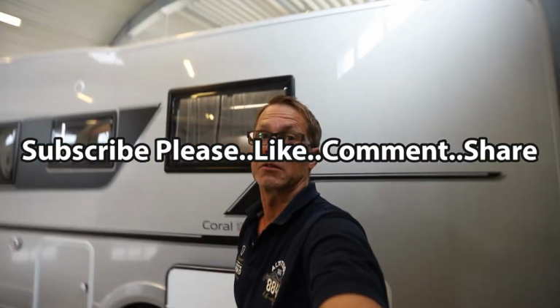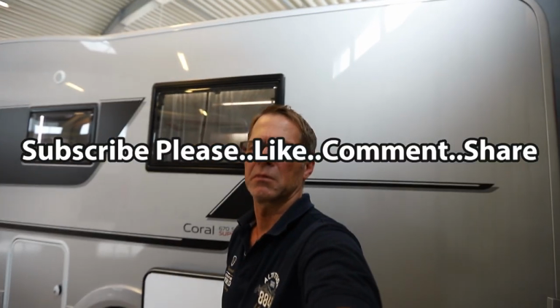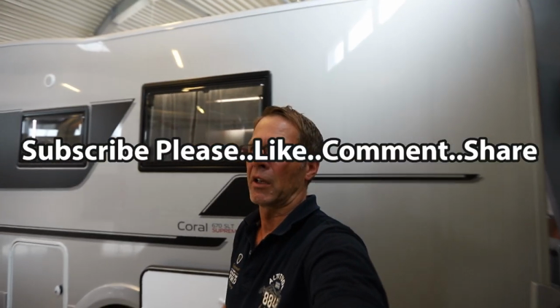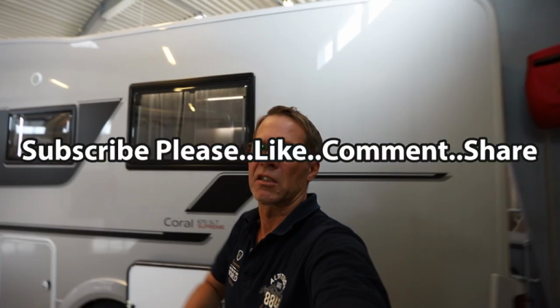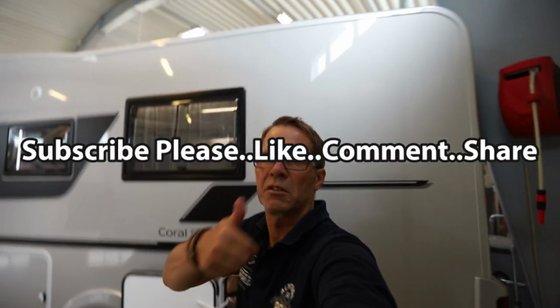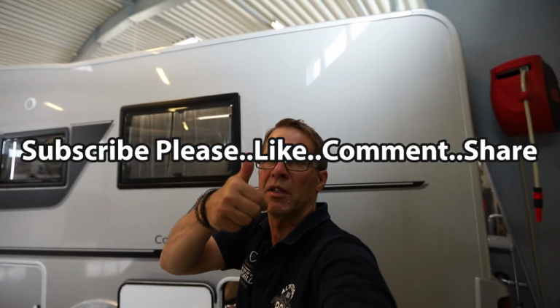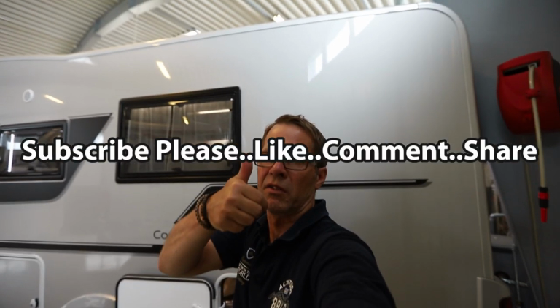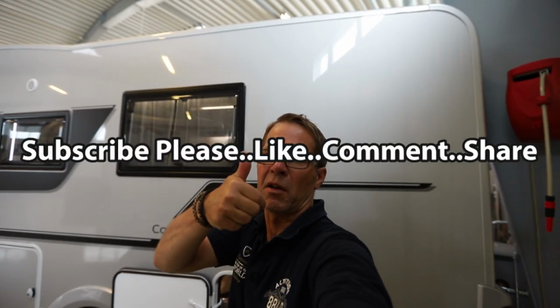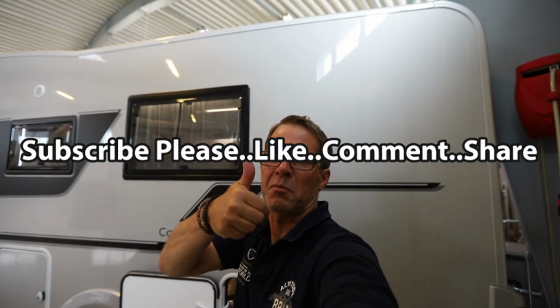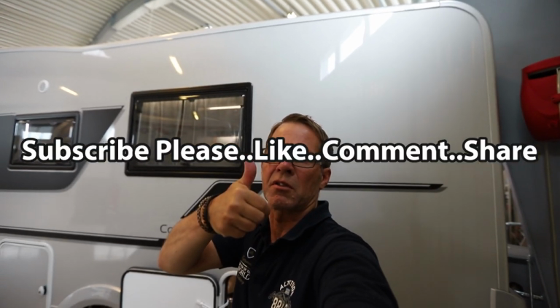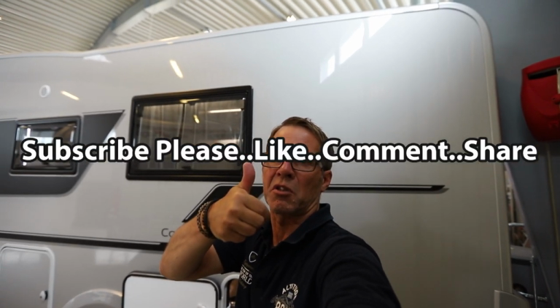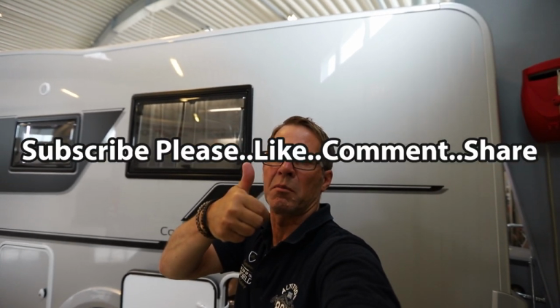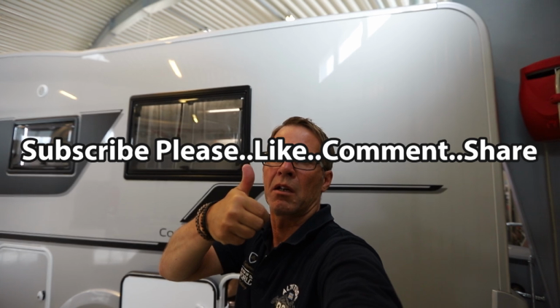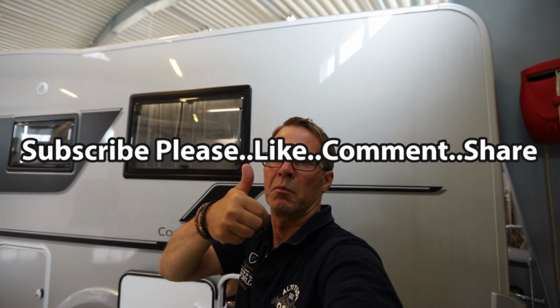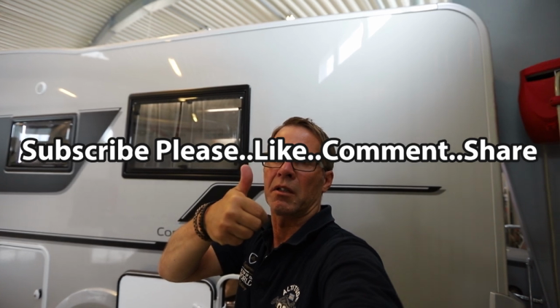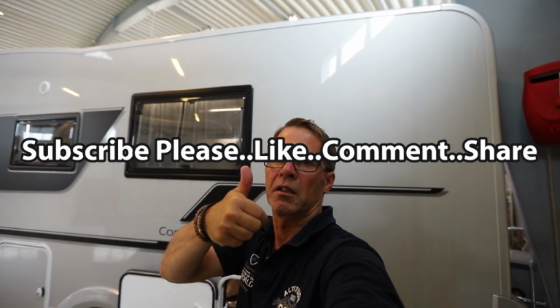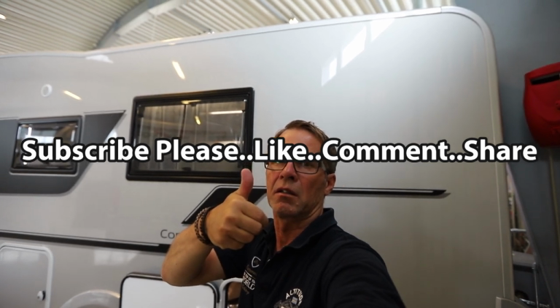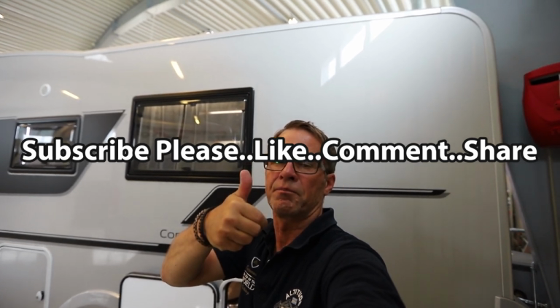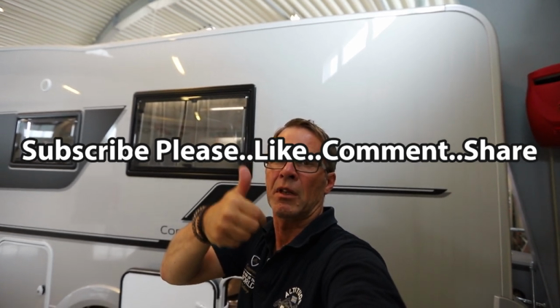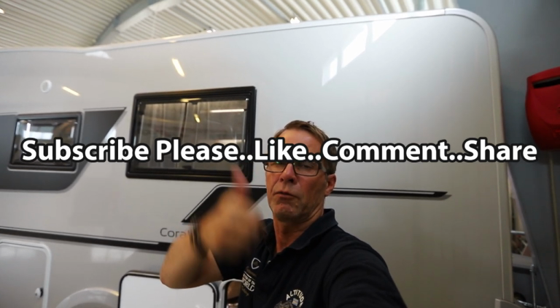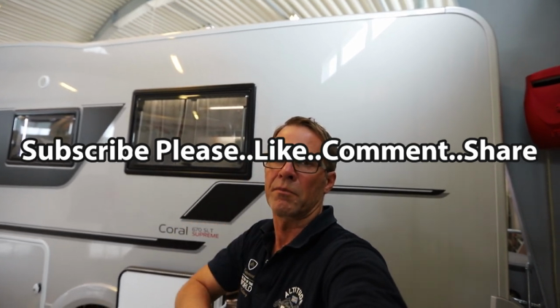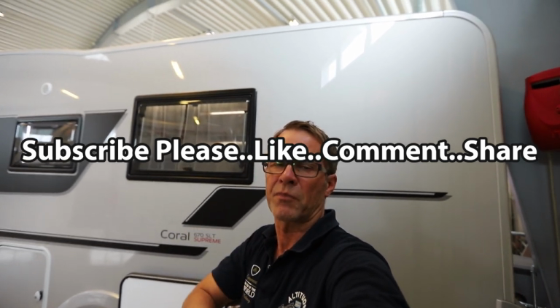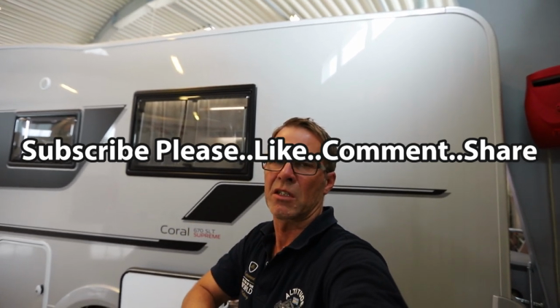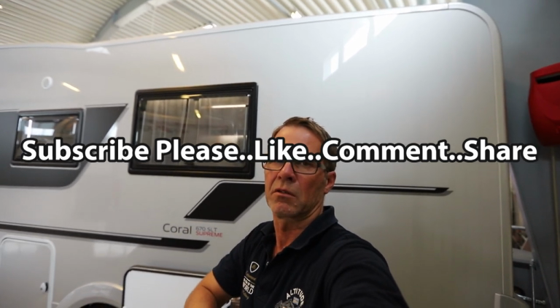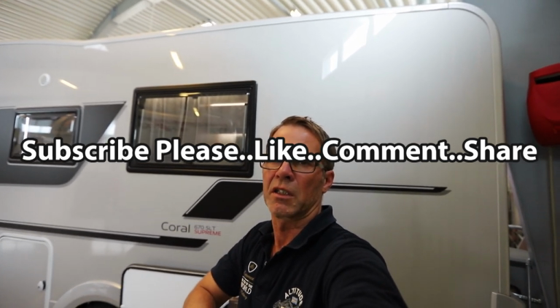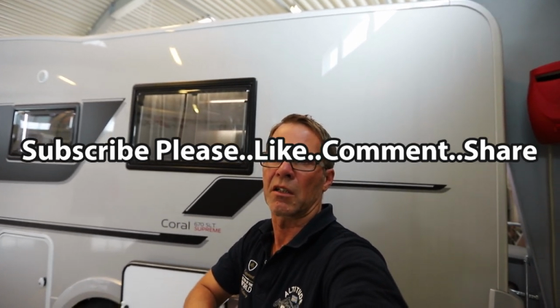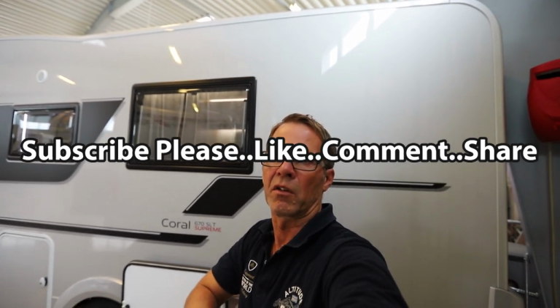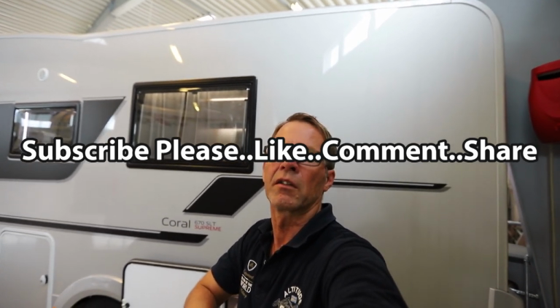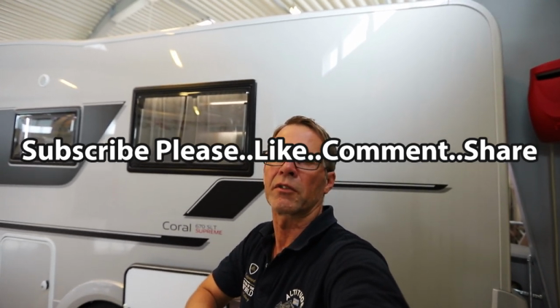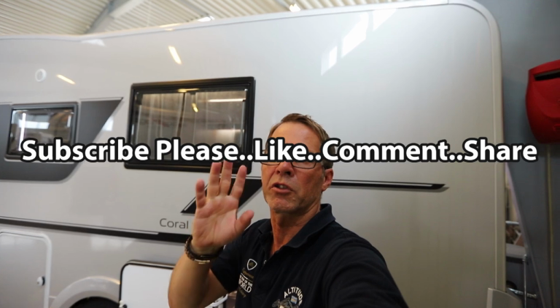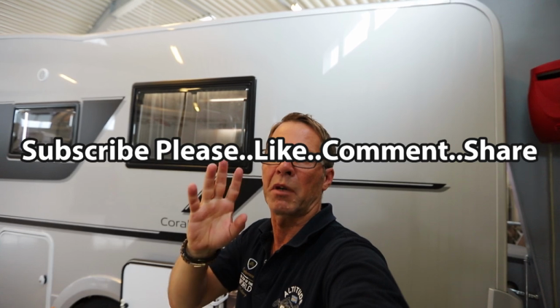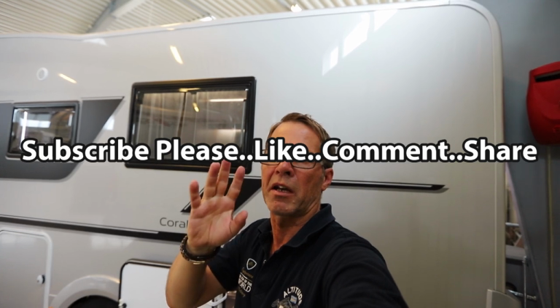So if you like this video, please give it a thumbs up, subscribe, comment, and hopefully see you in another video. Thanks for watching. Bye-bye.